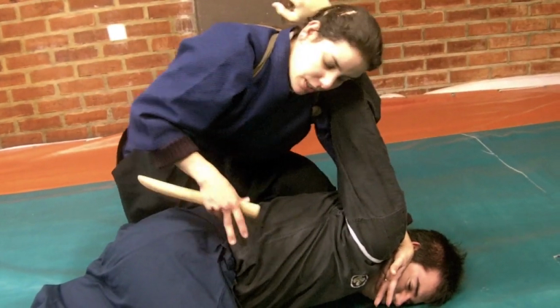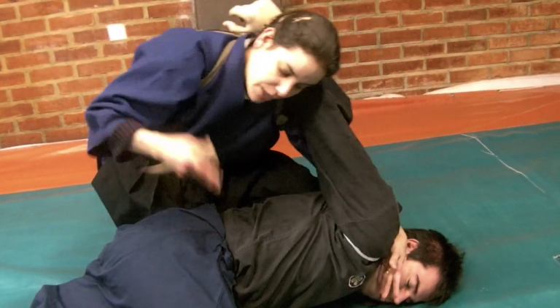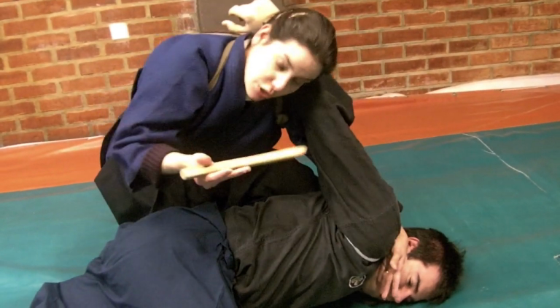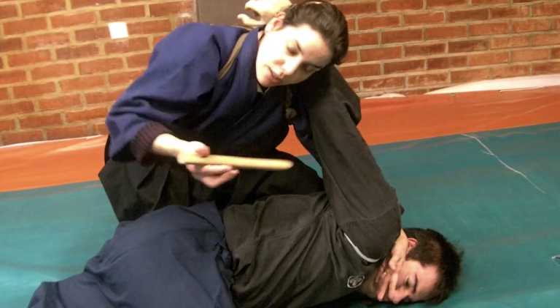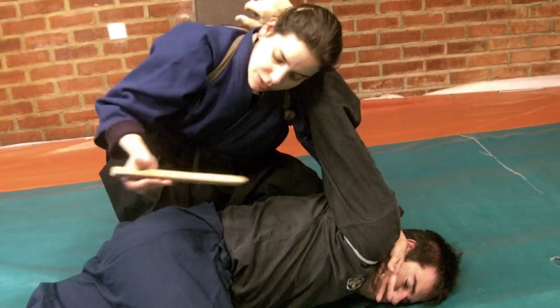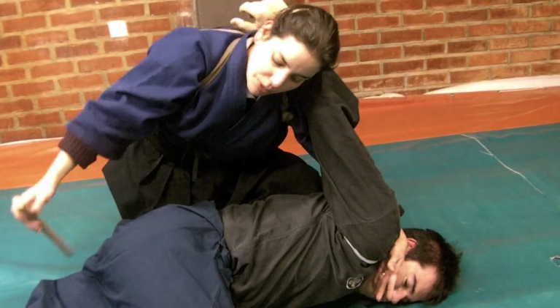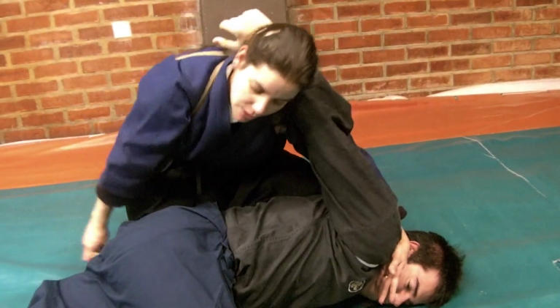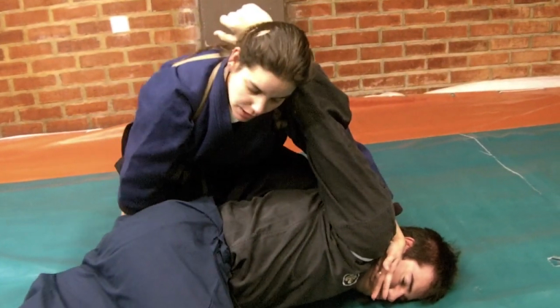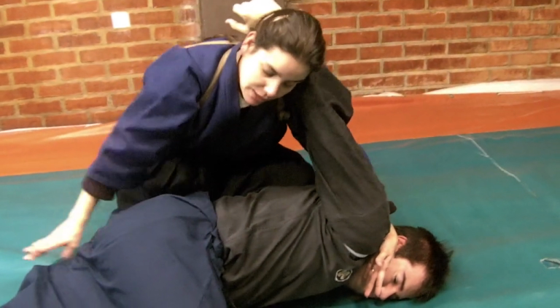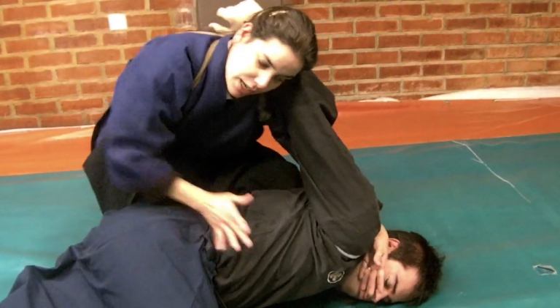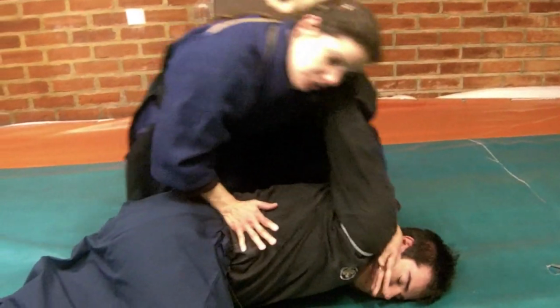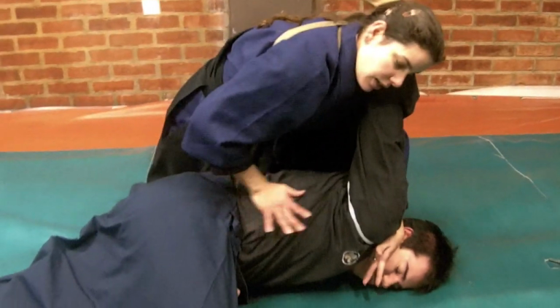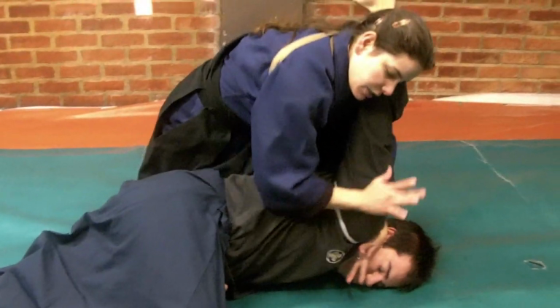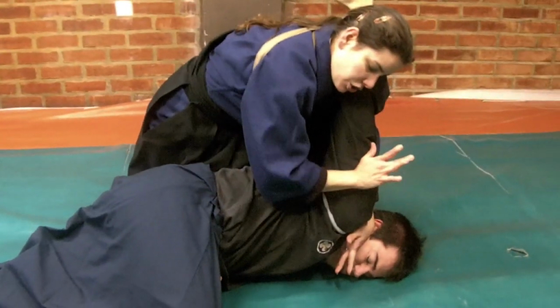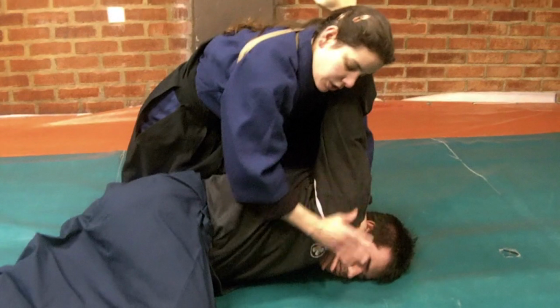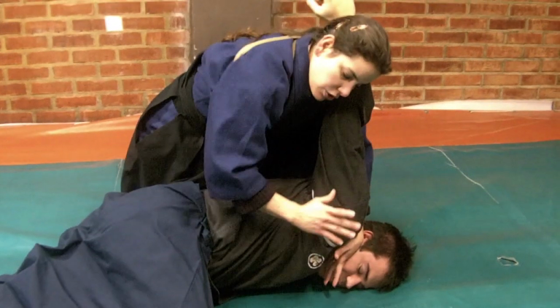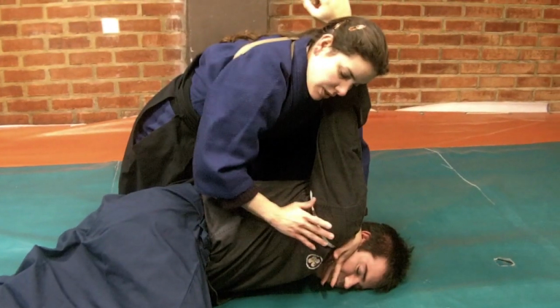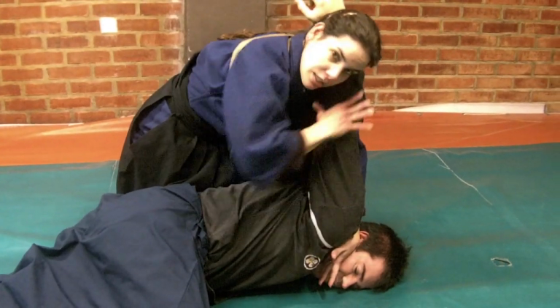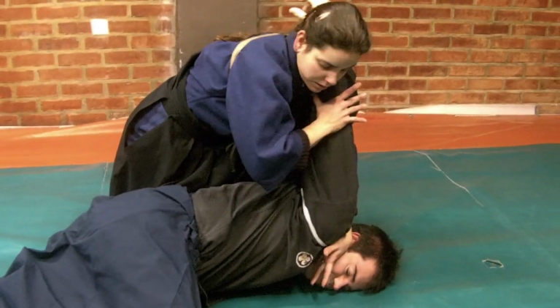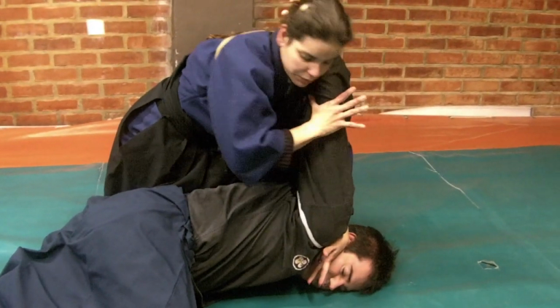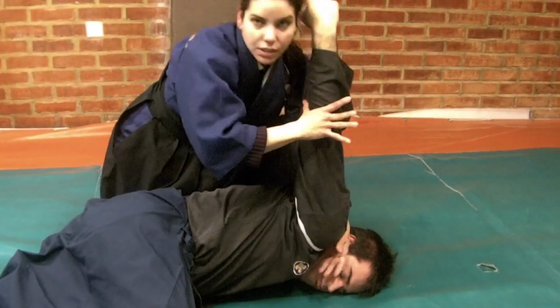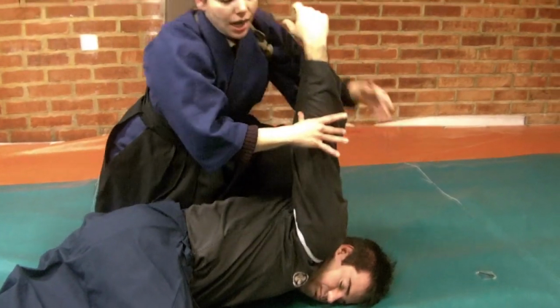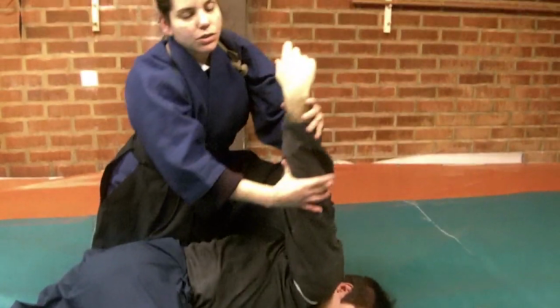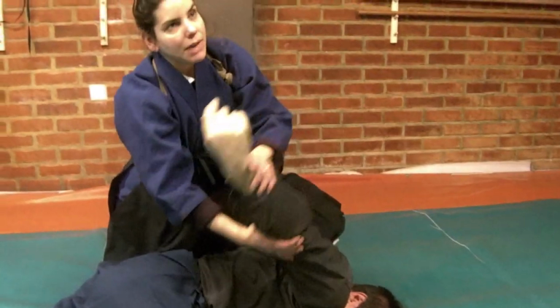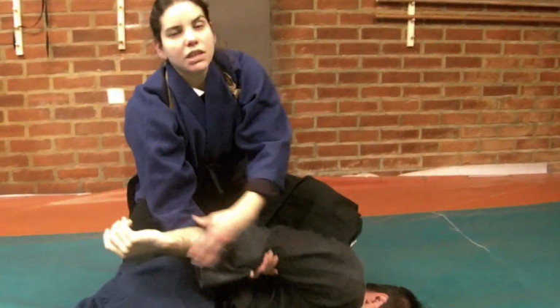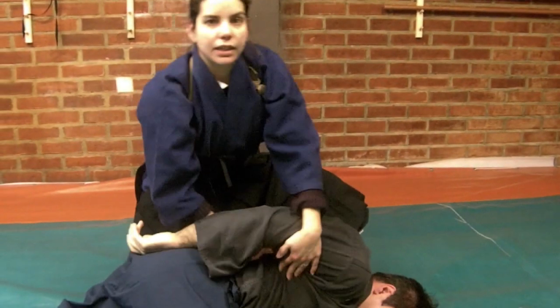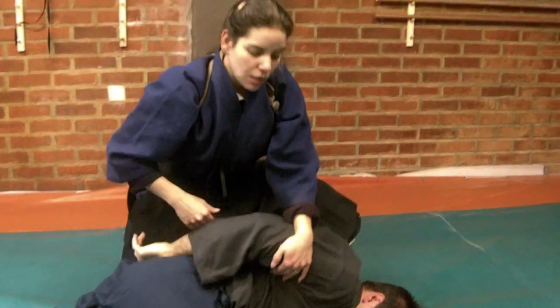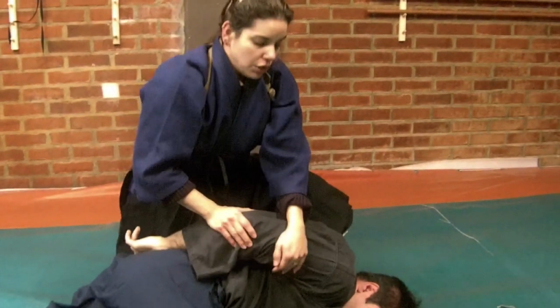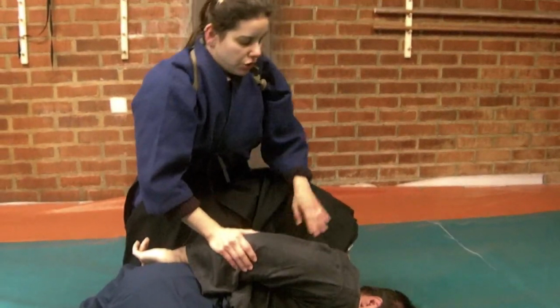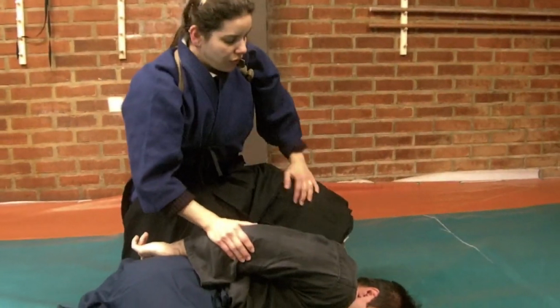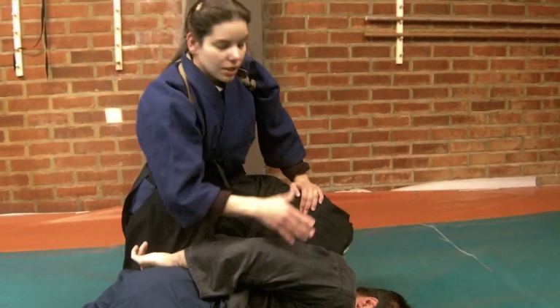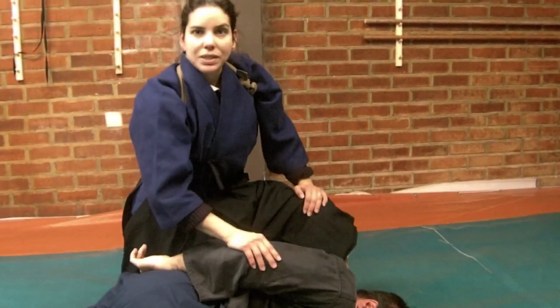If I am not using the secondary weapon, in that case I need to get a transition to use this. And from here I can do many techniques to finish the sequence.